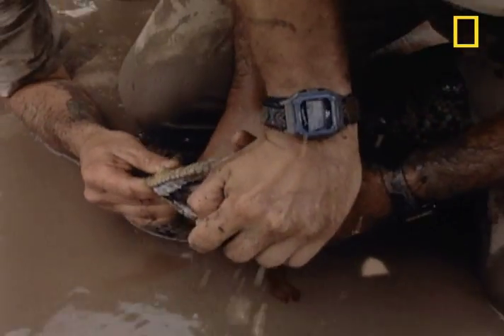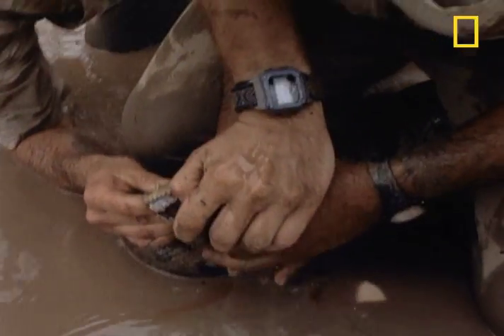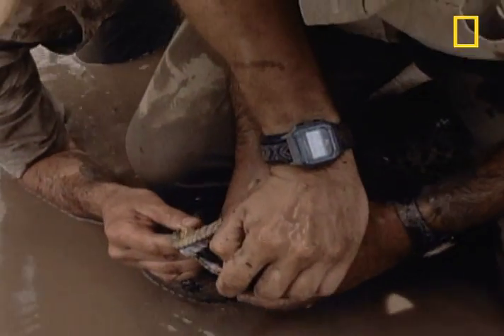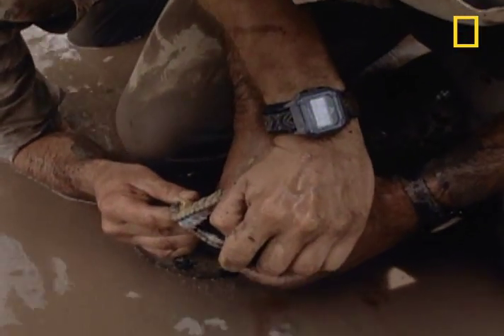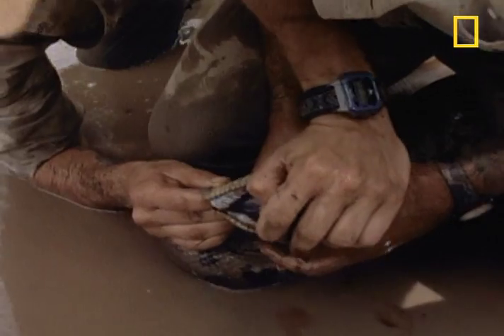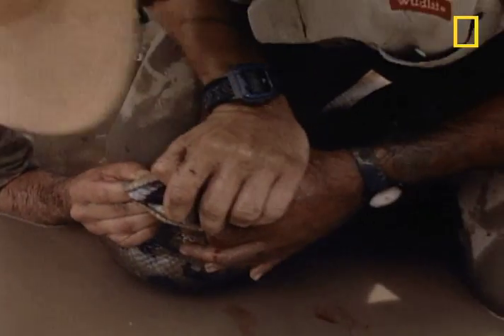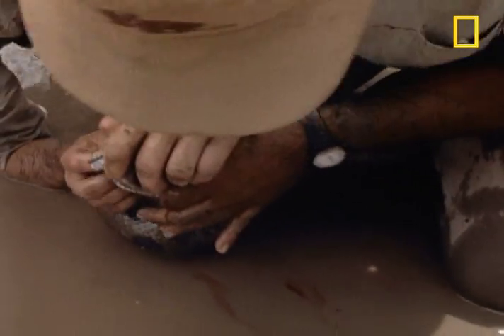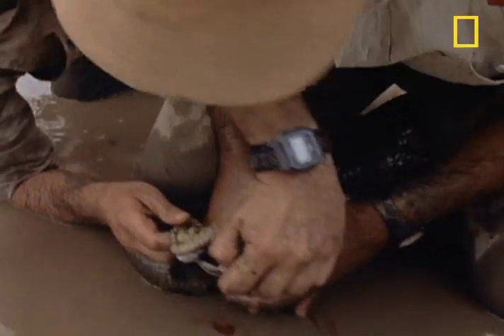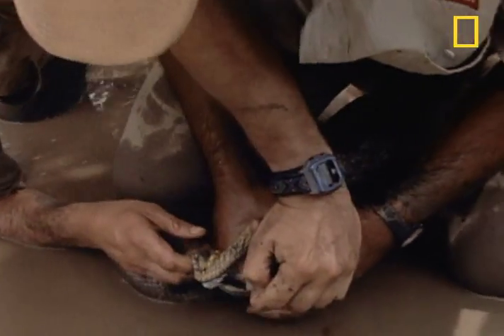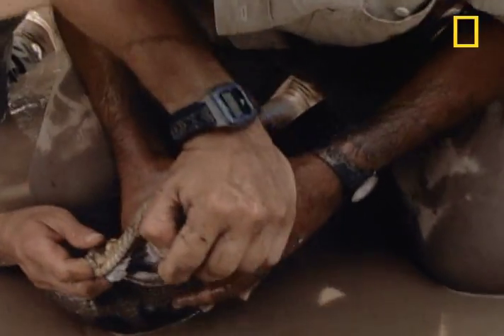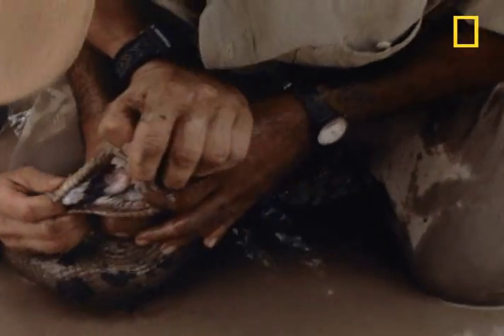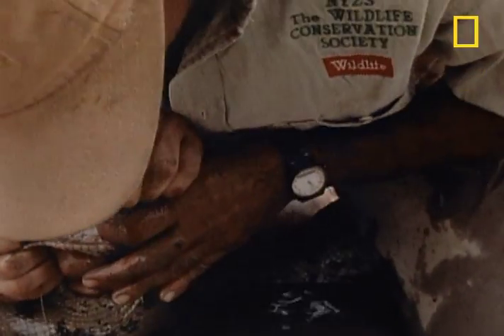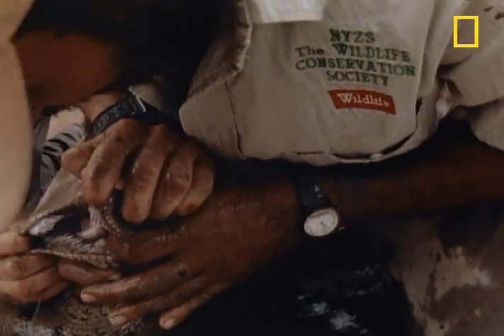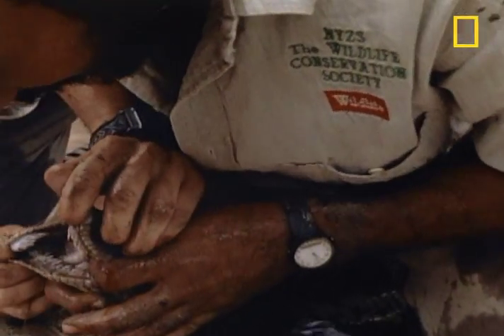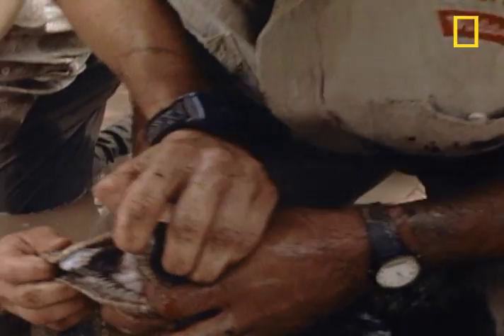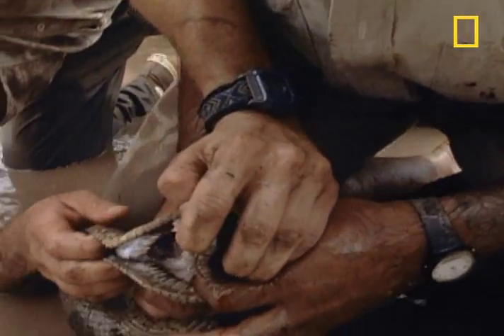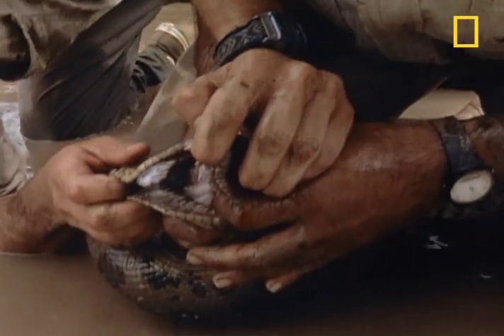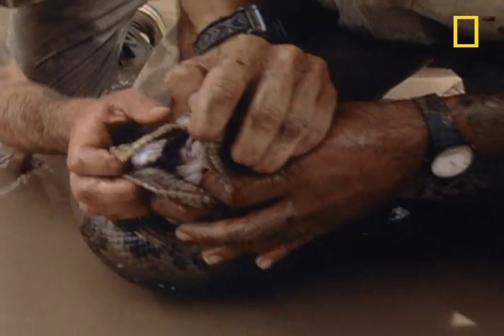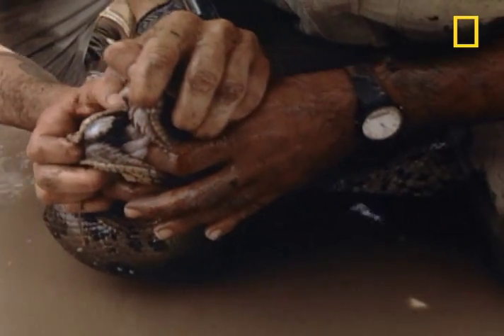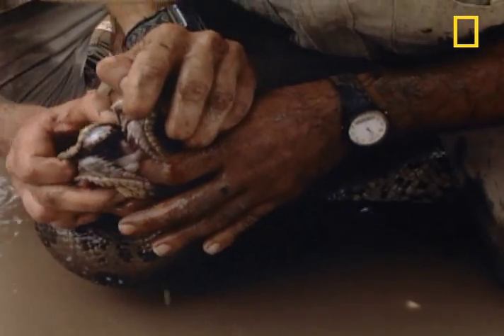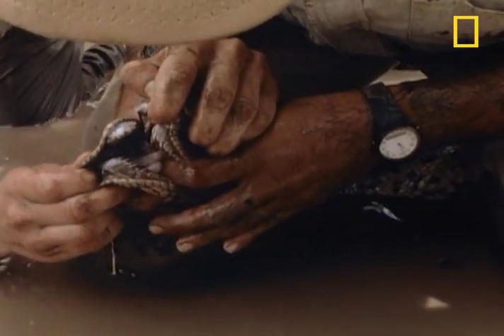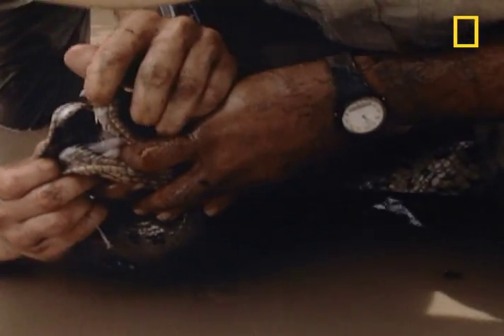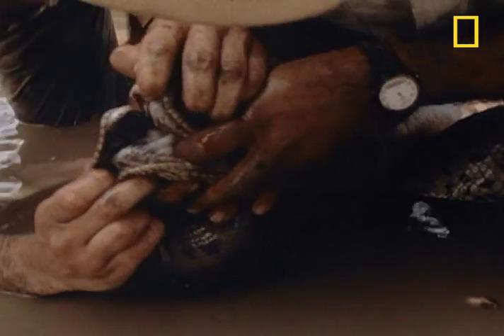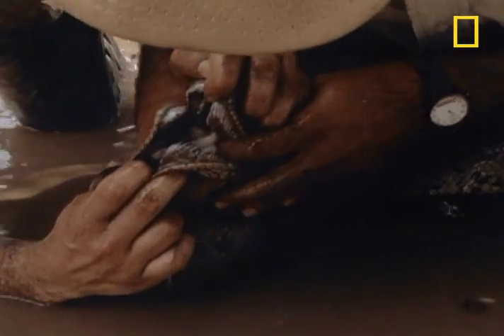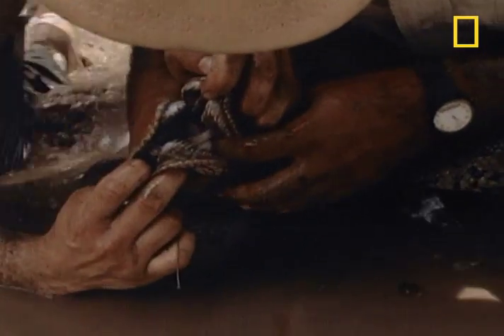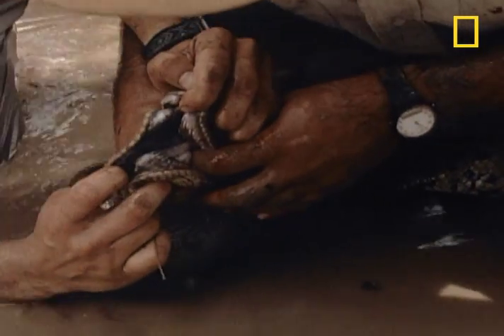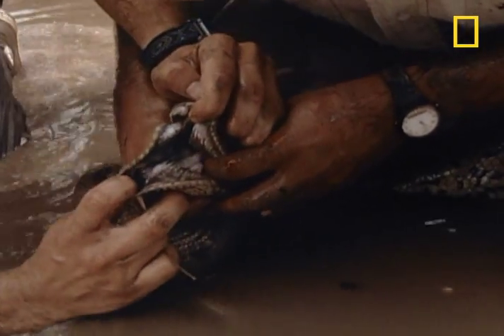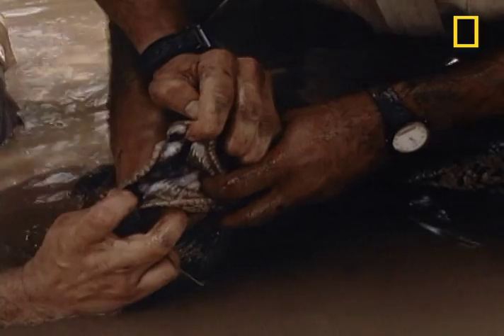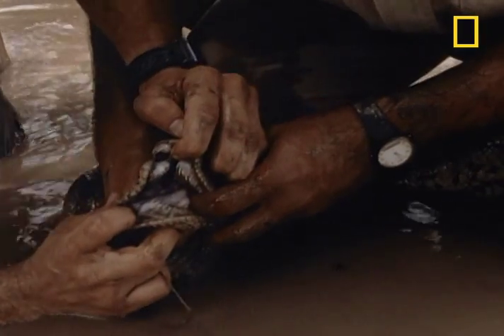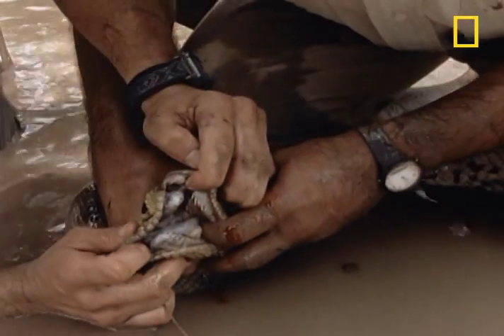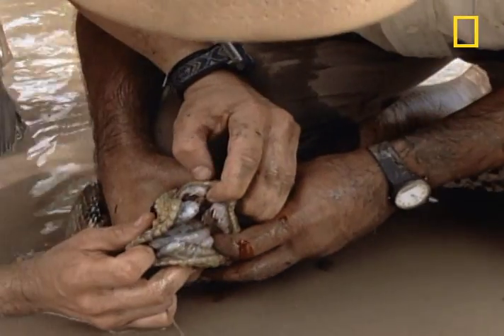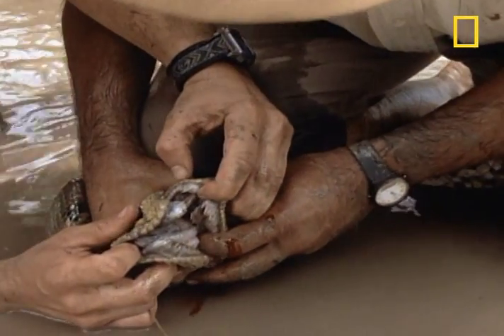The bite of an anaconda is not venomous. This snake is a member of the boa constrictor family and kills its victims by squeezing them to death. Still, getting your finger impaled on one of its fangs is not recommended.